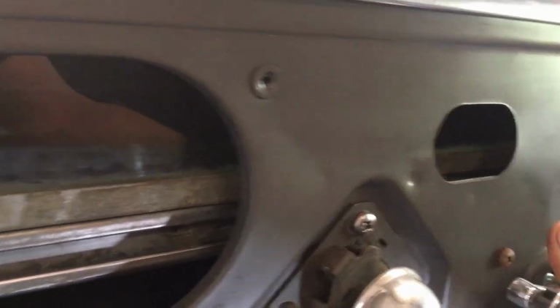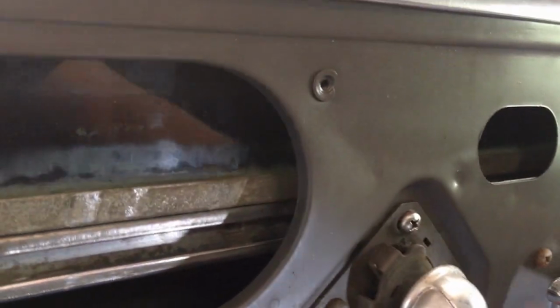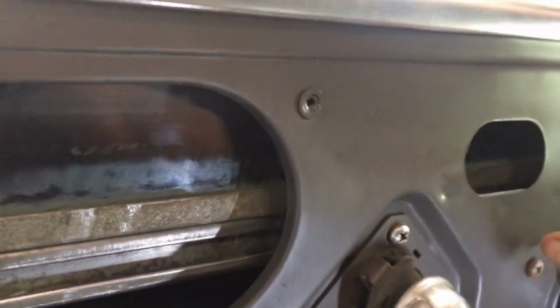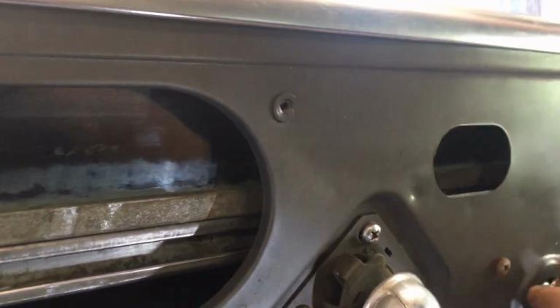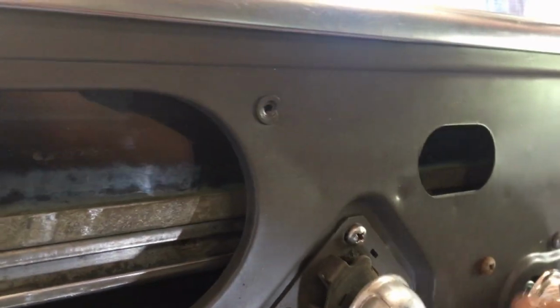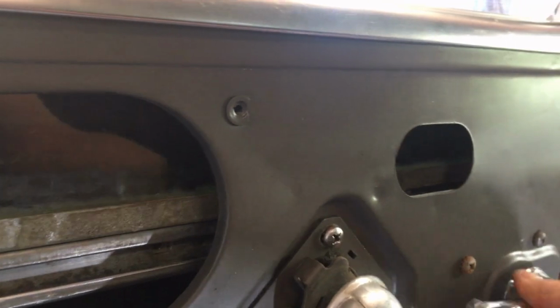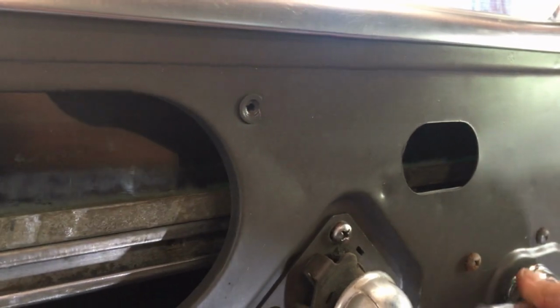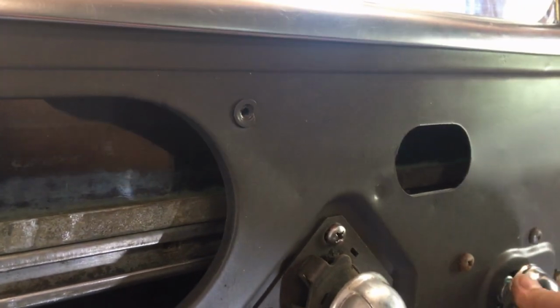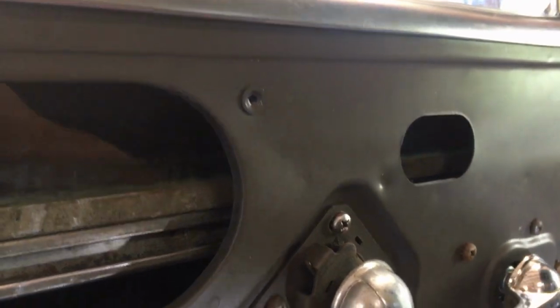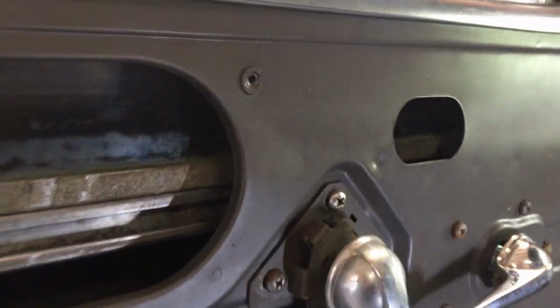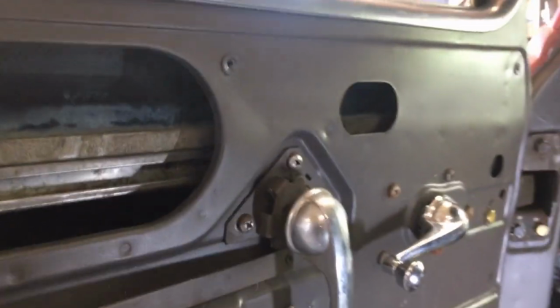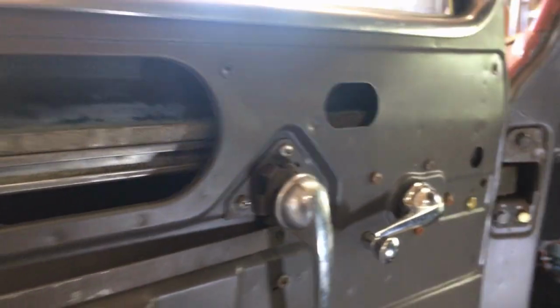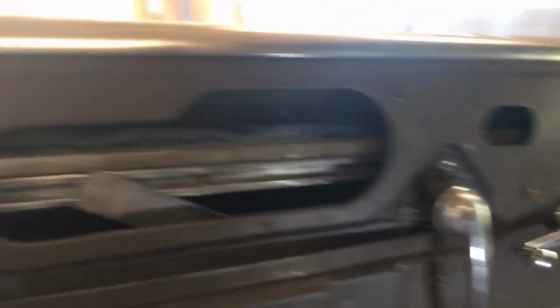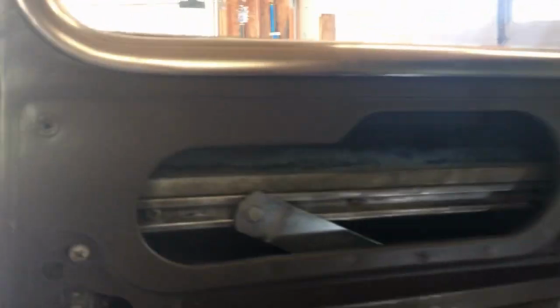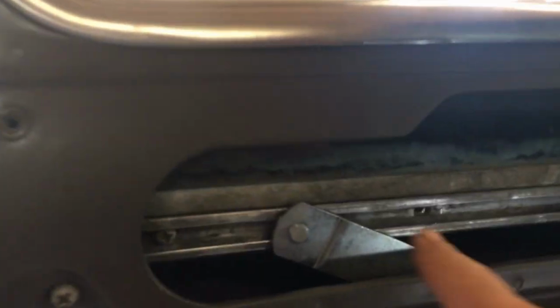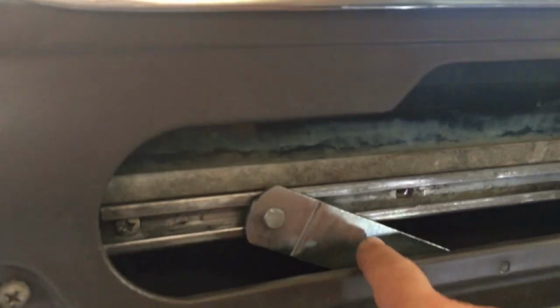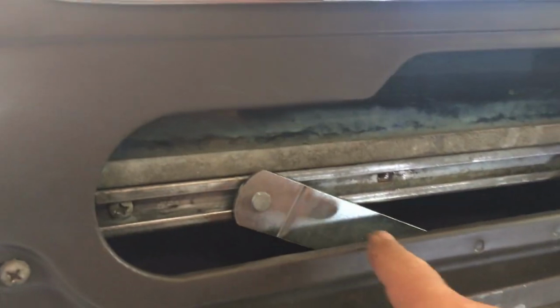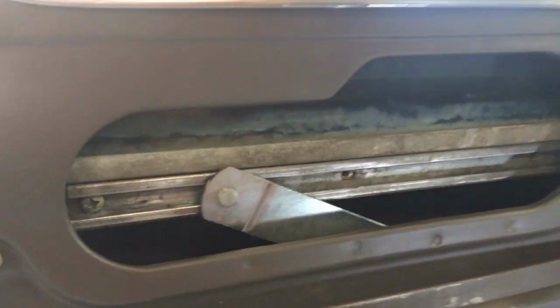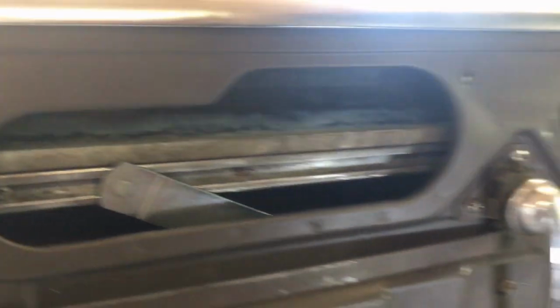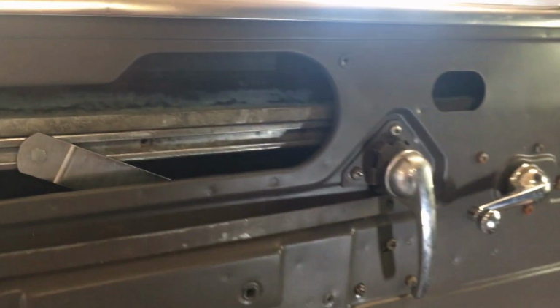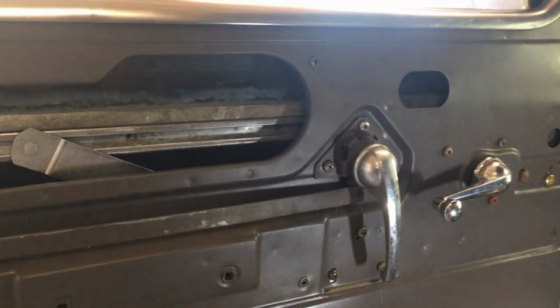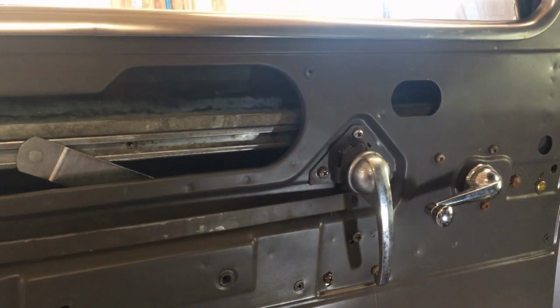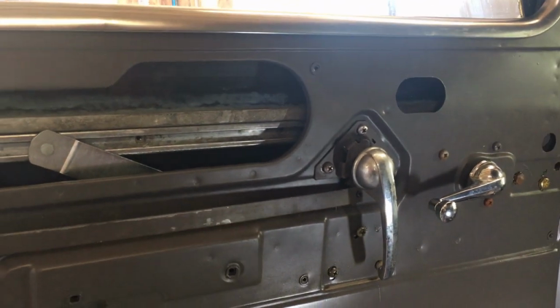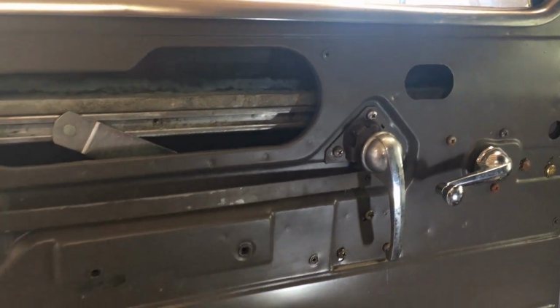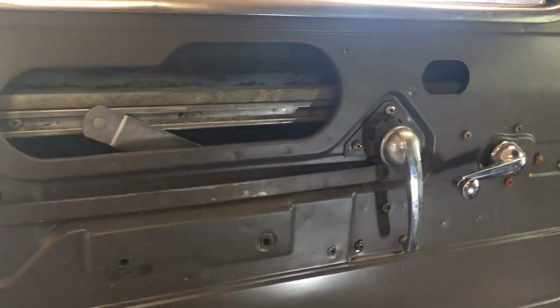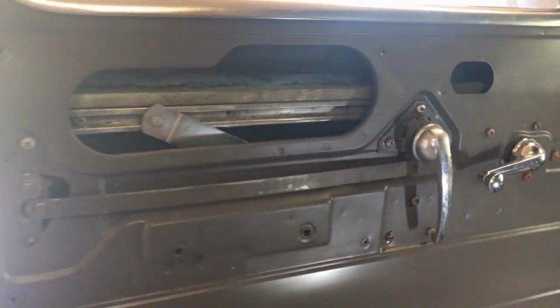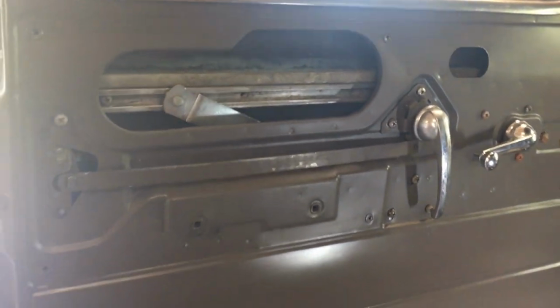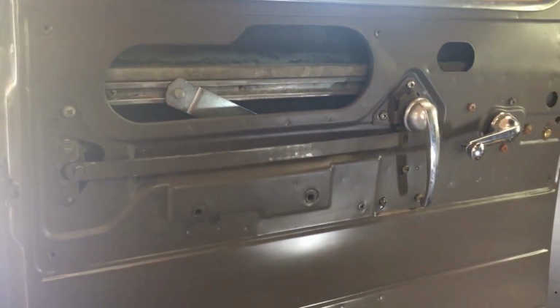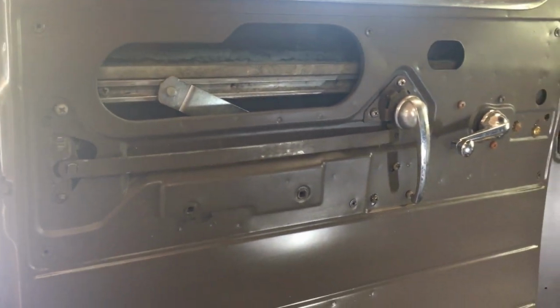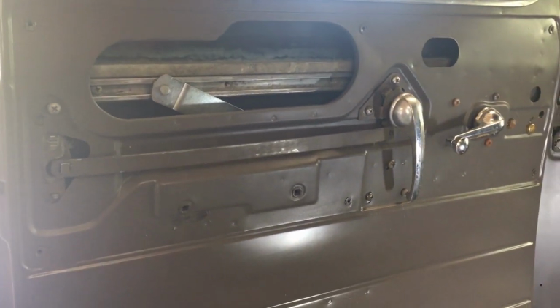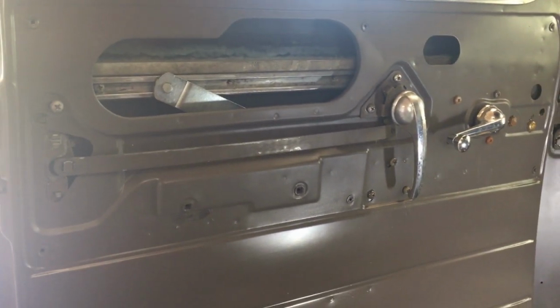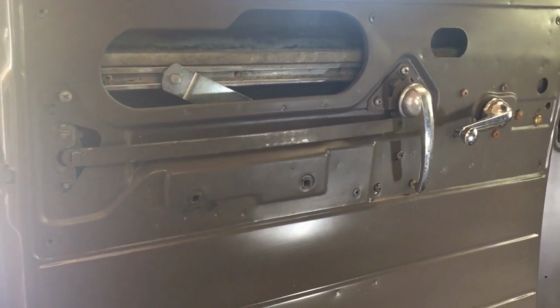This sucker is just jammed. That's a brand new regulator, but still the window doesn't seem to work very well. It's very rough going up and down when I can get it to go up and down.